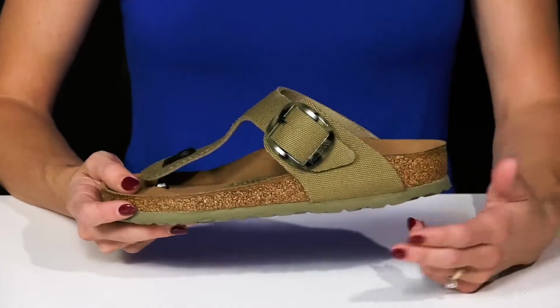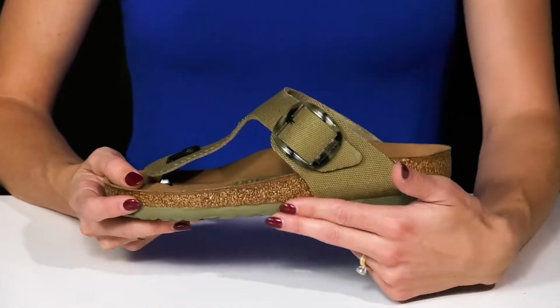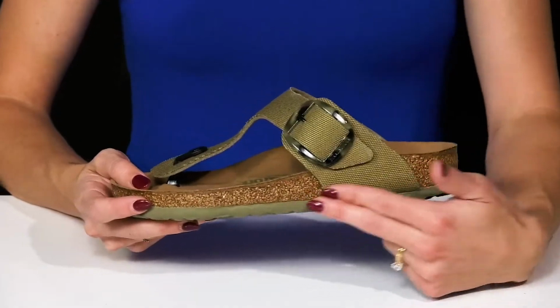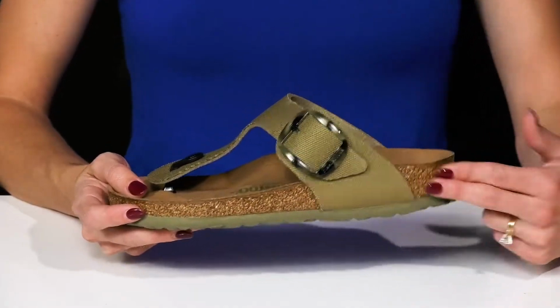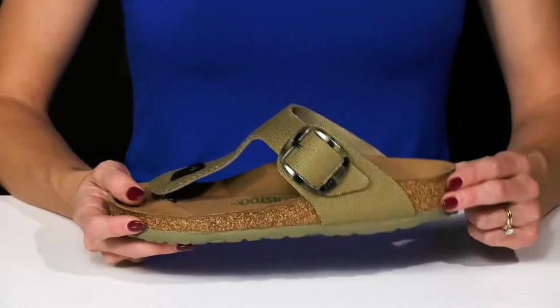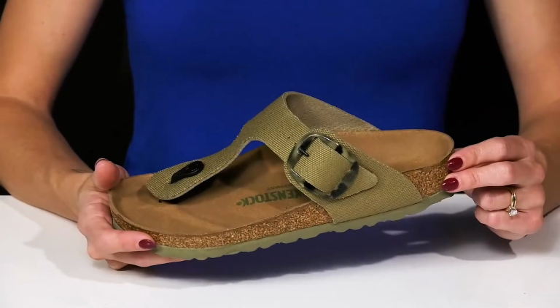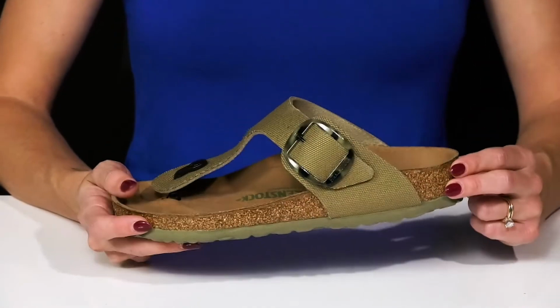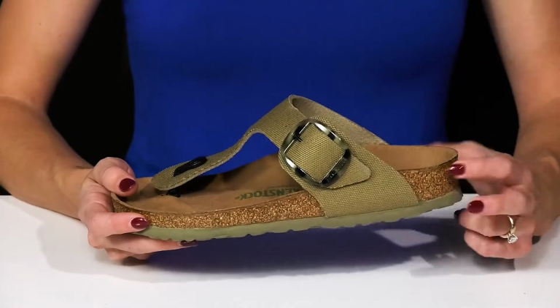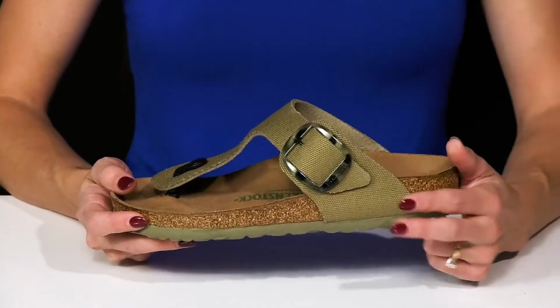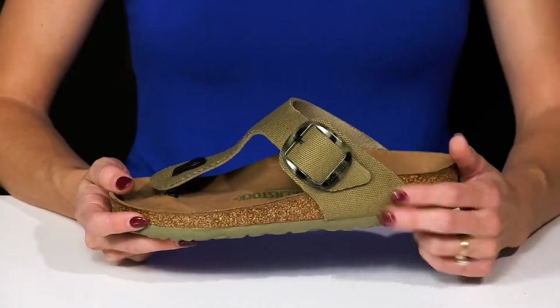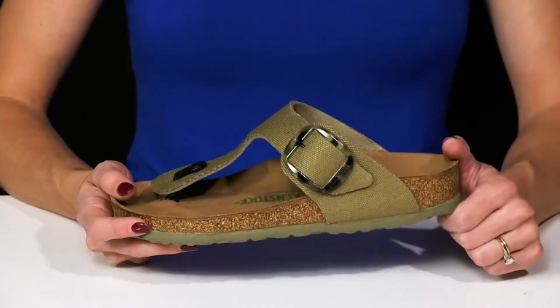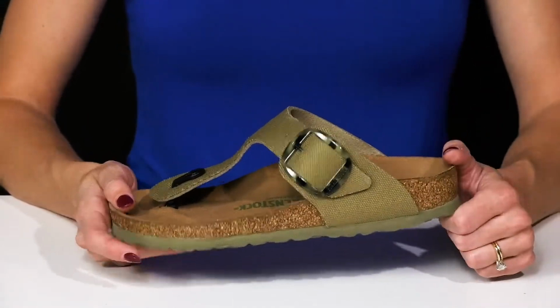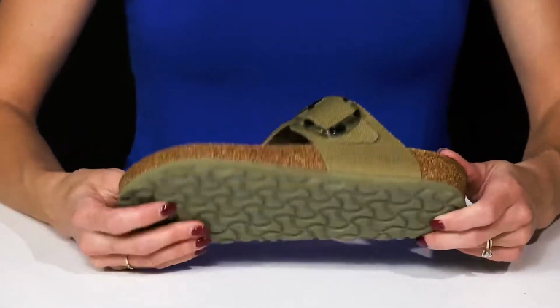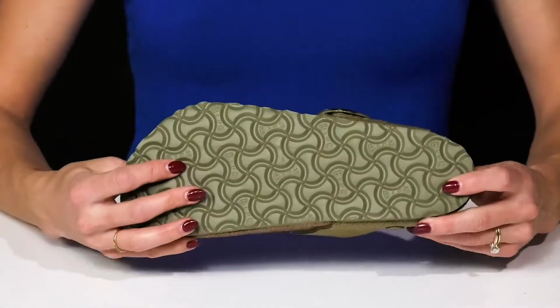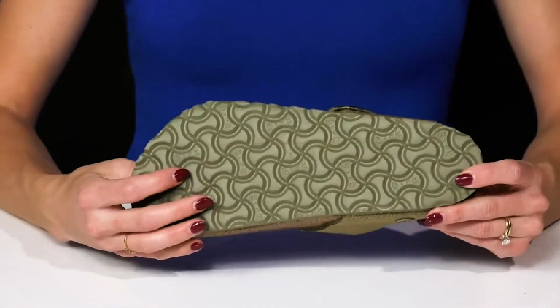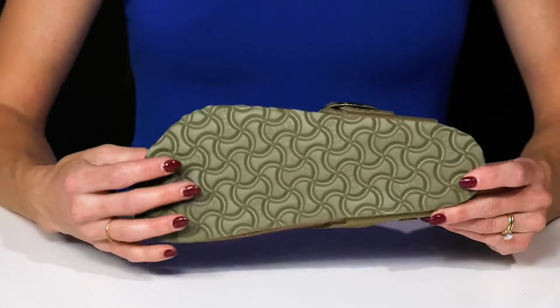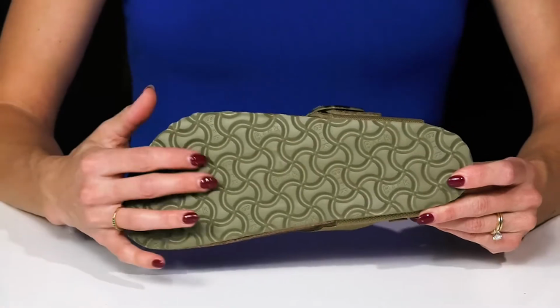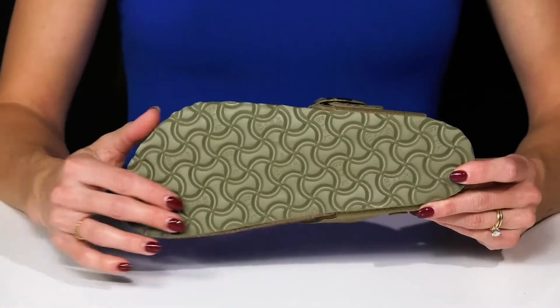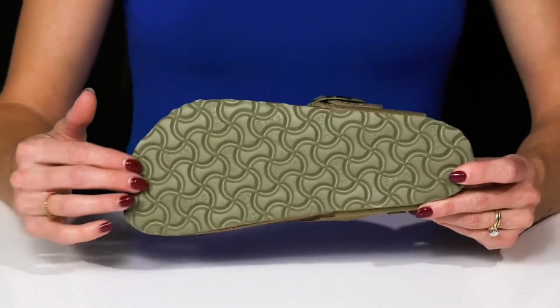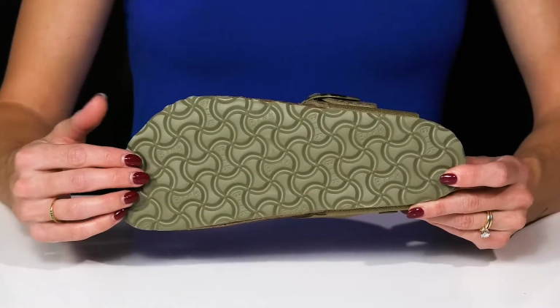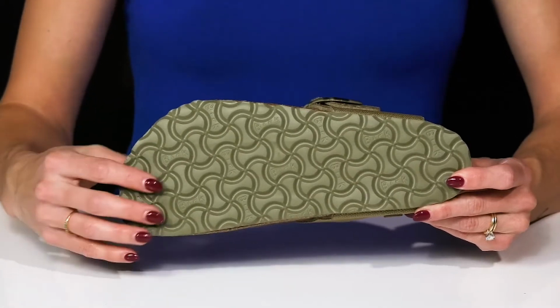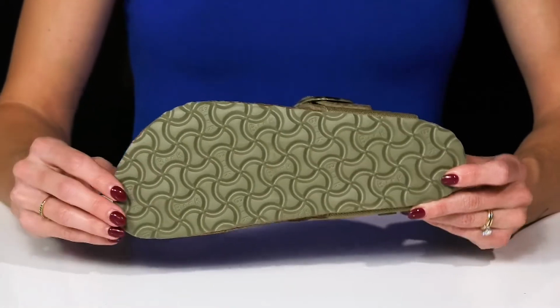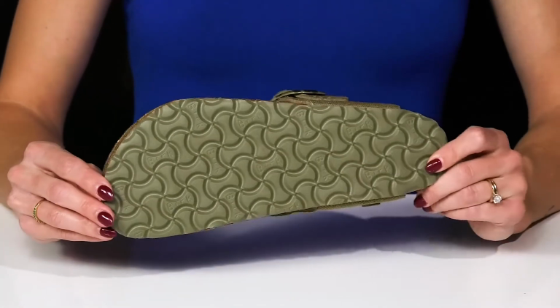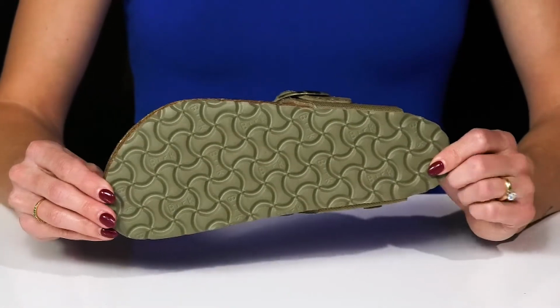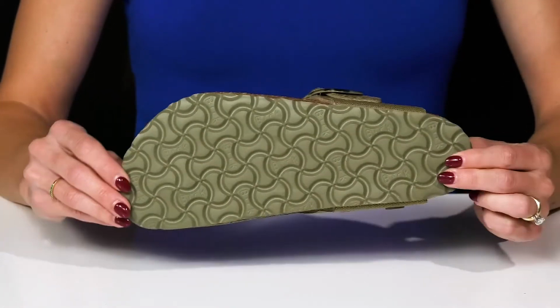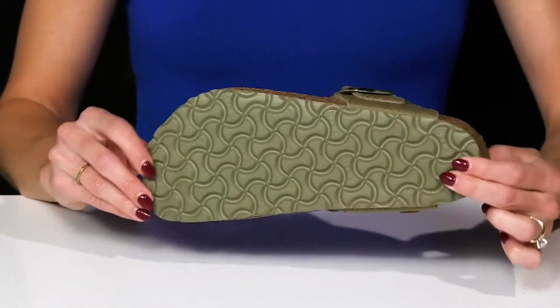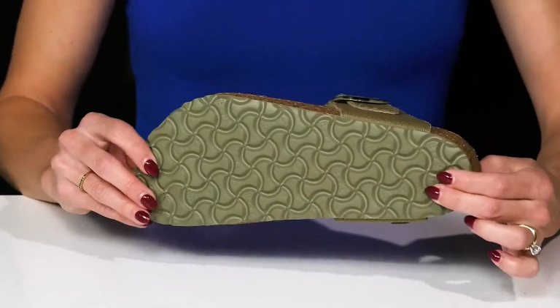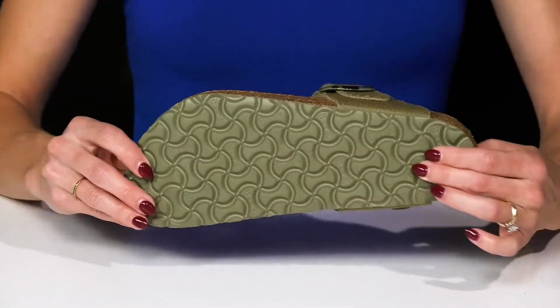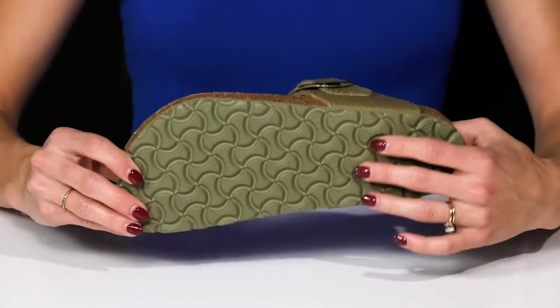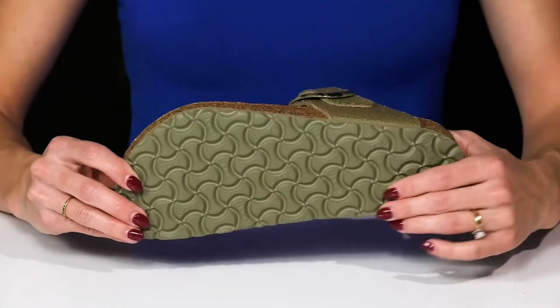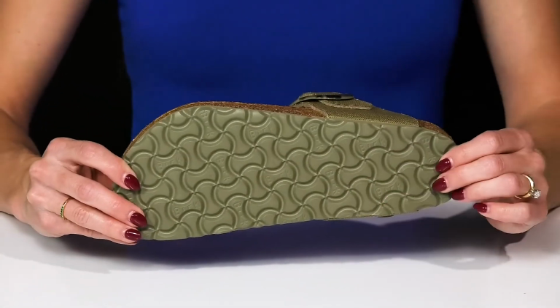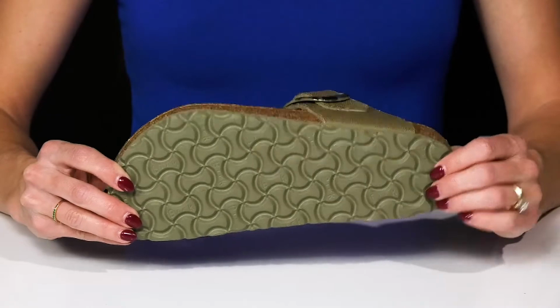I love this midsole giving a little contrast to the canvas upper. They sit on top of a synthetic outsole that will provide you with some stability since it has nice traction.